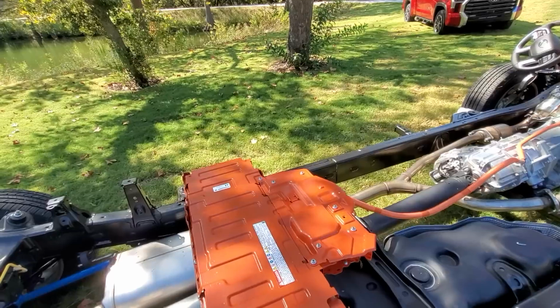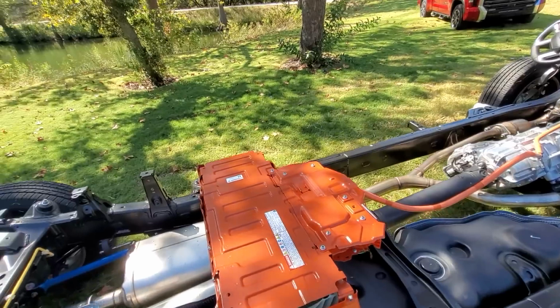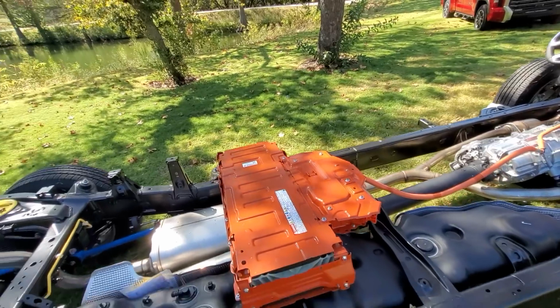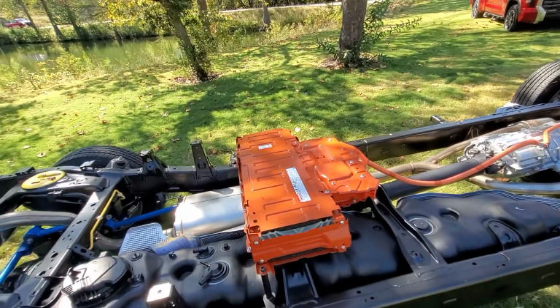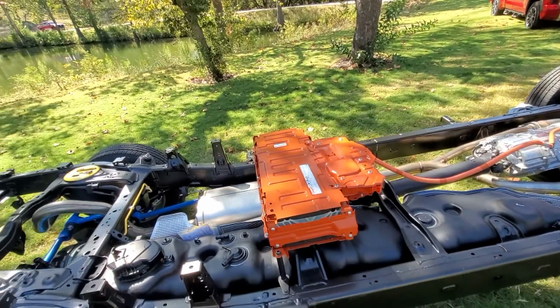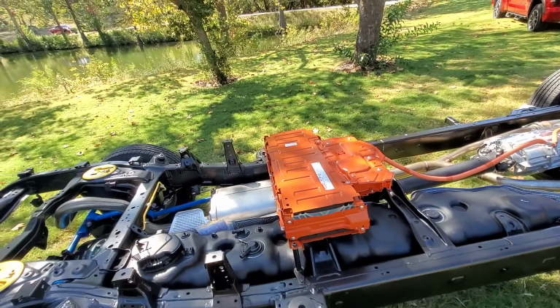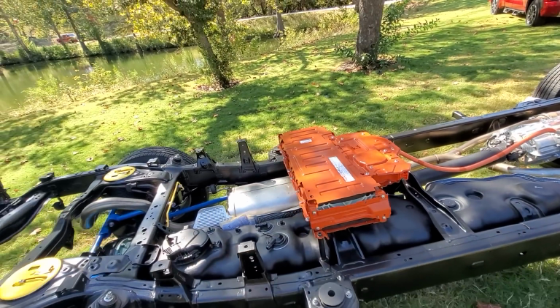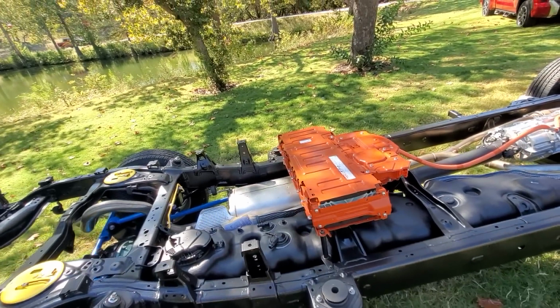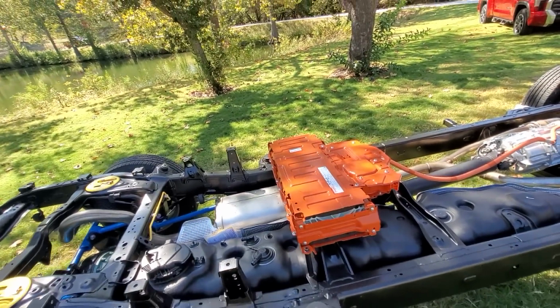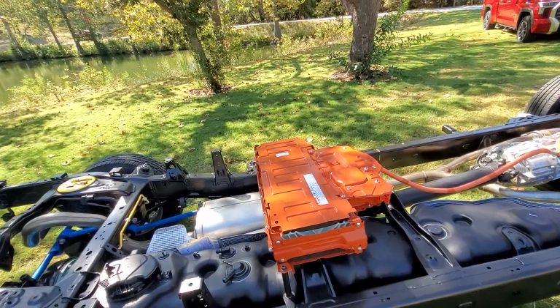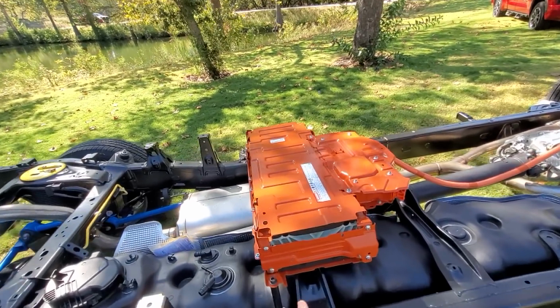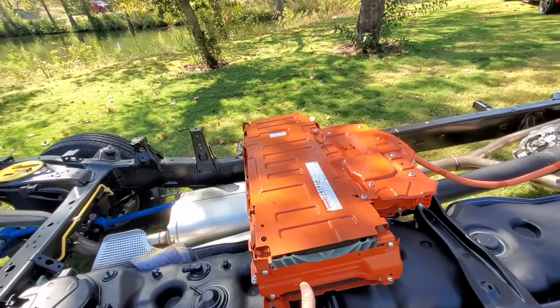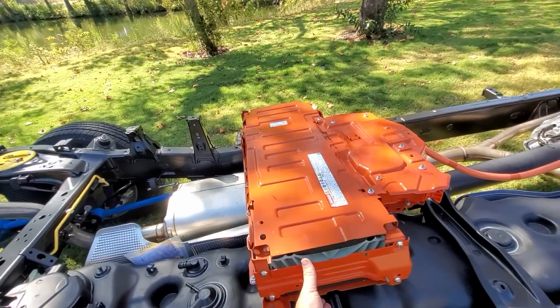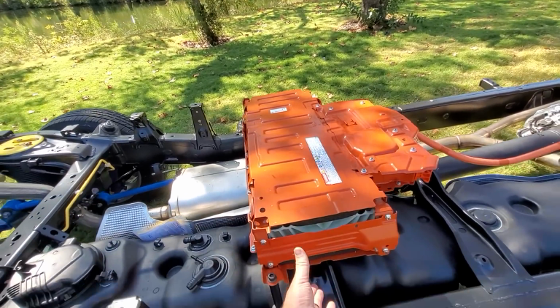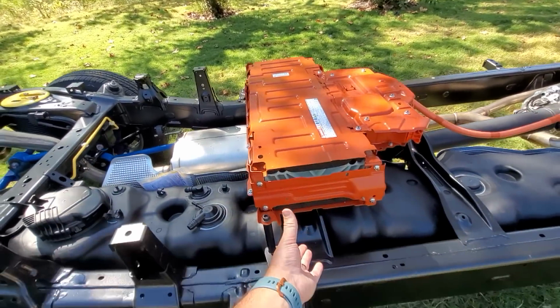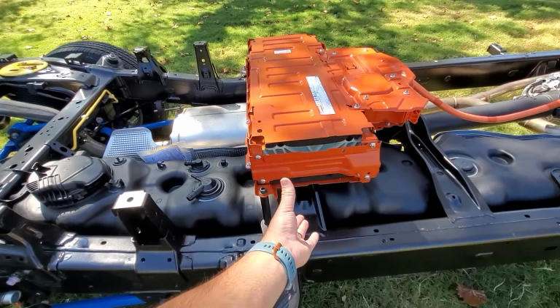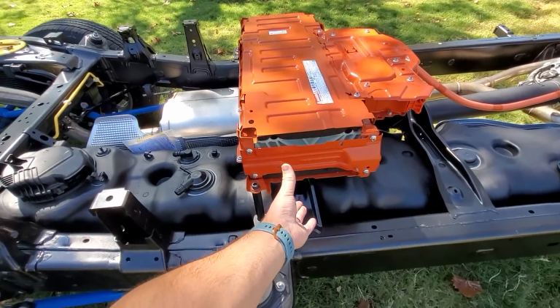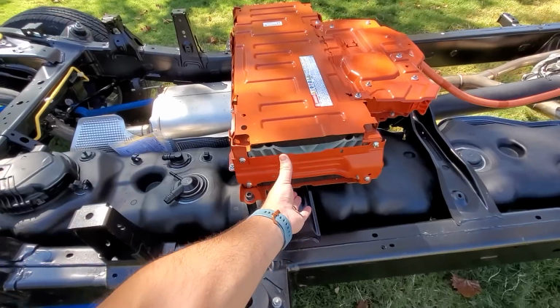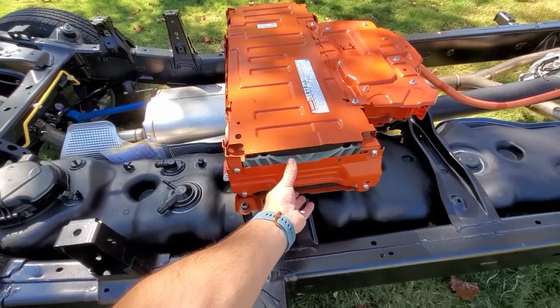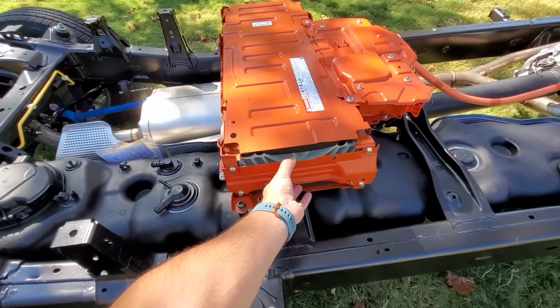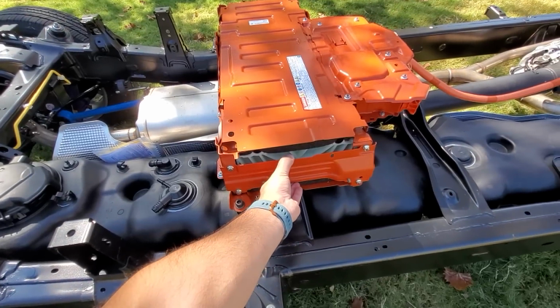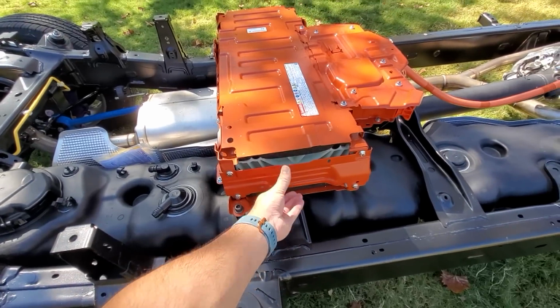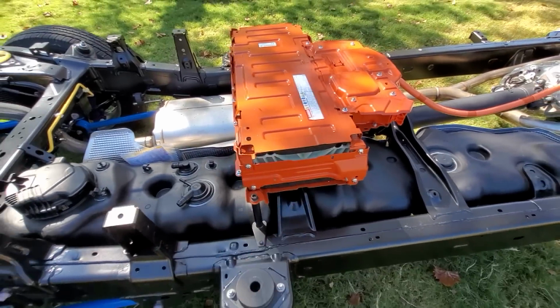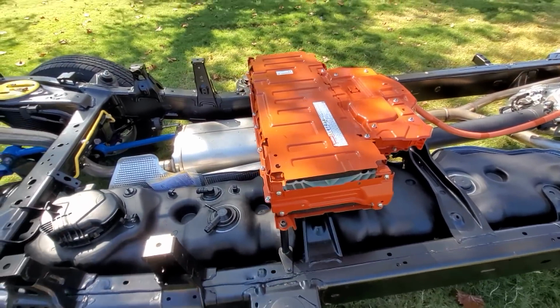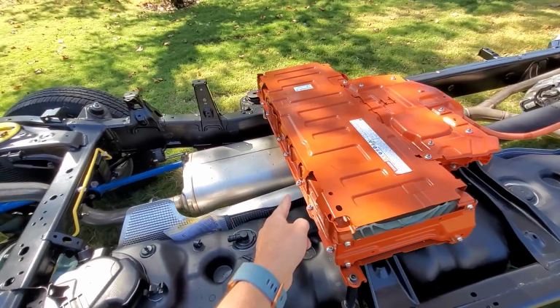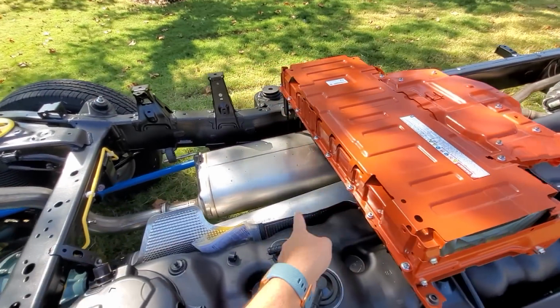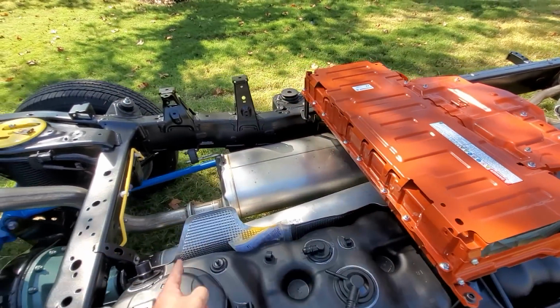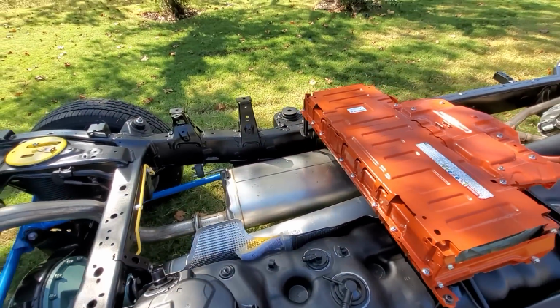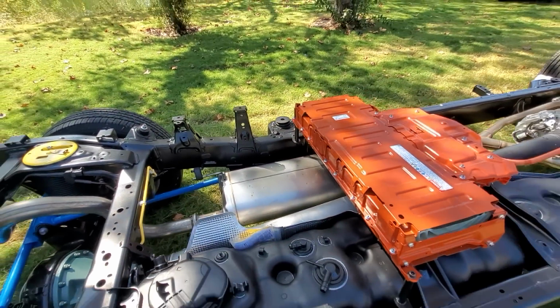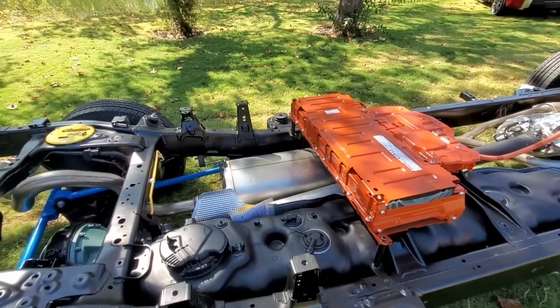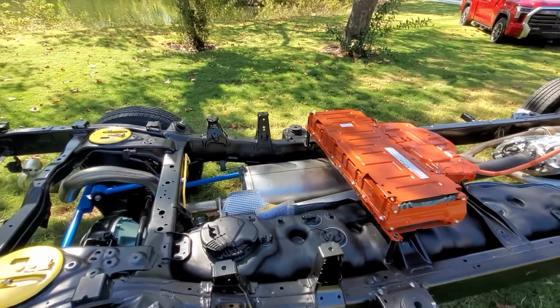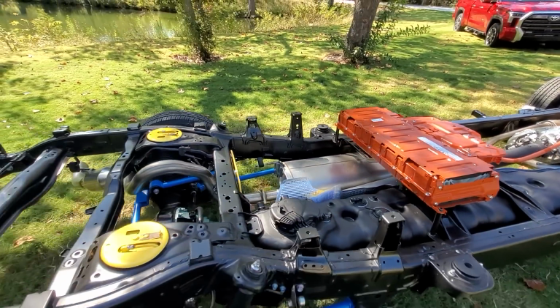It is air-cooled, not liquid-cooled. It sucks in air on either side from little vents underneath the seat and exhausts out the back.